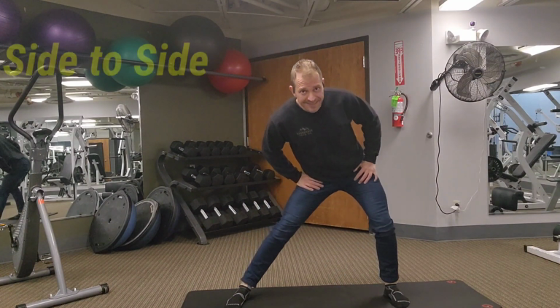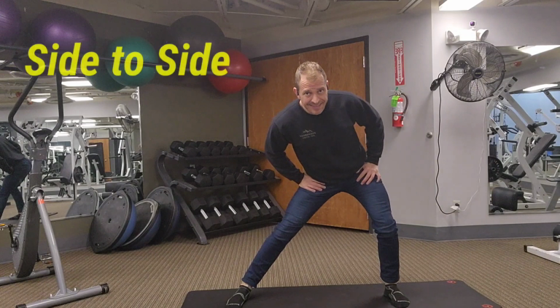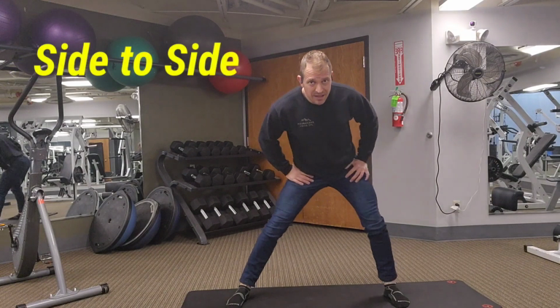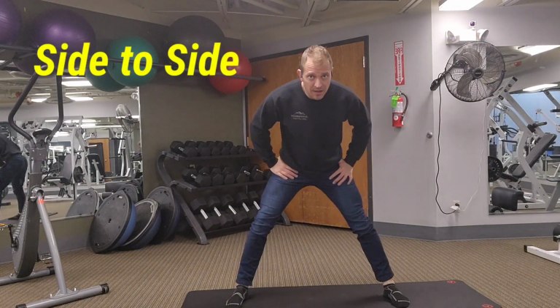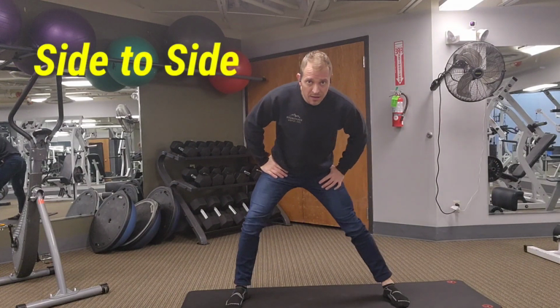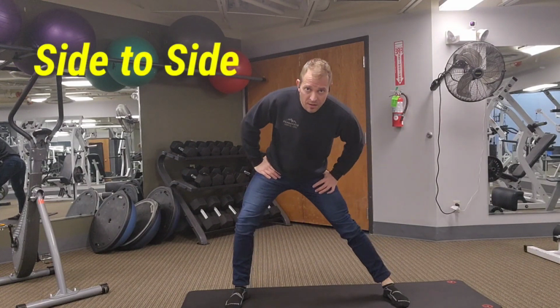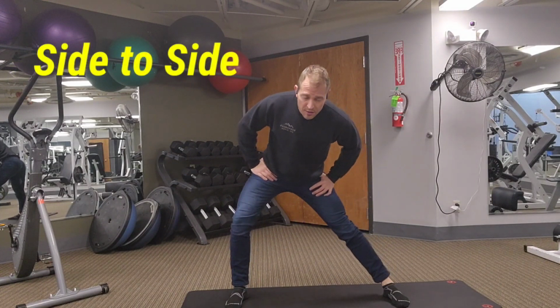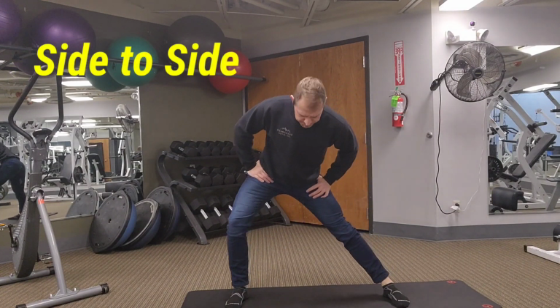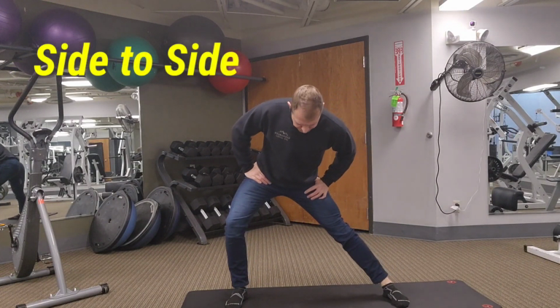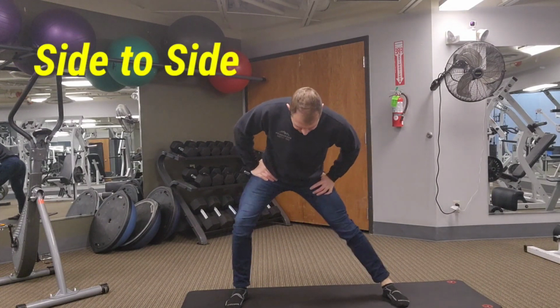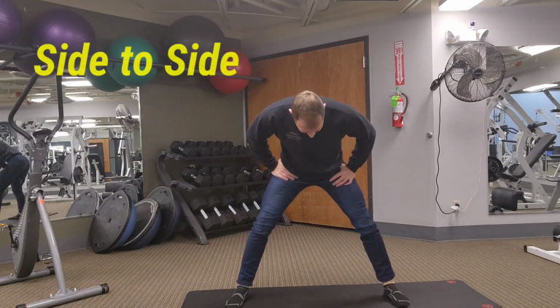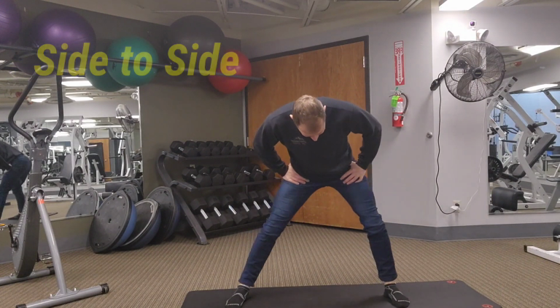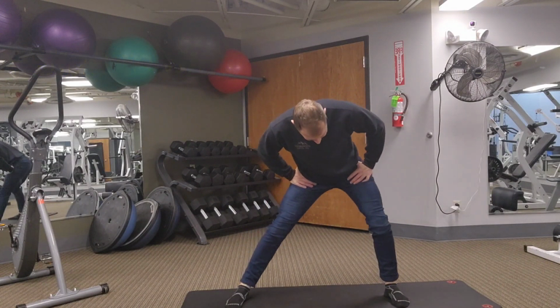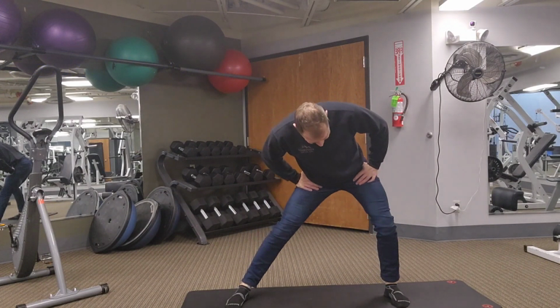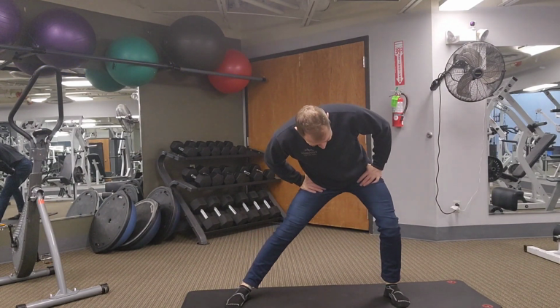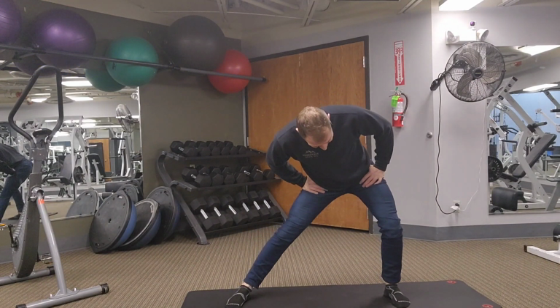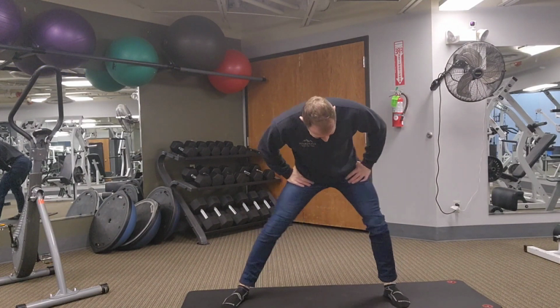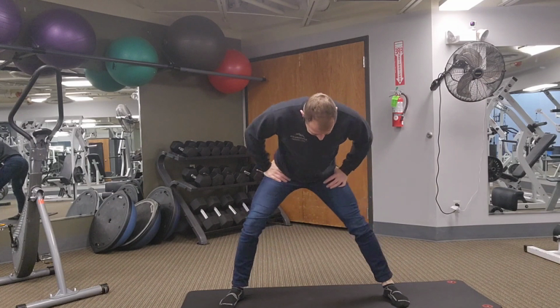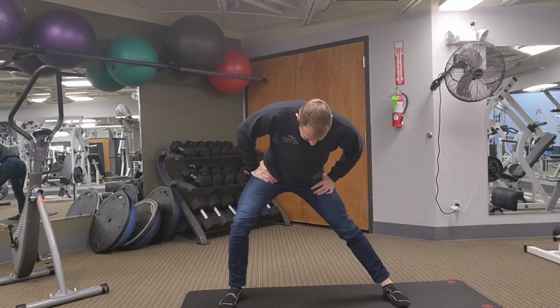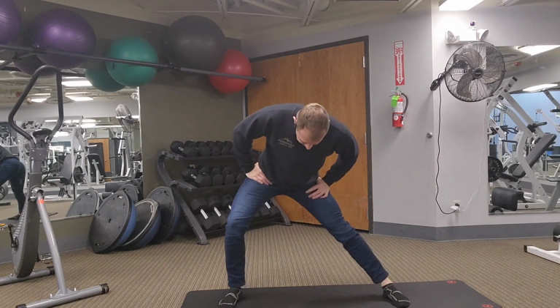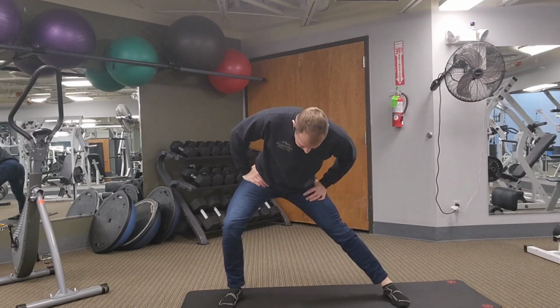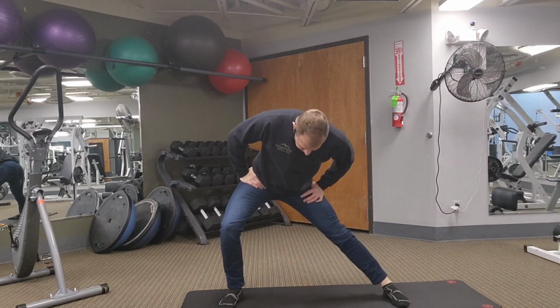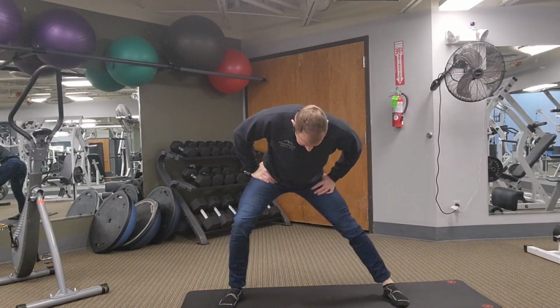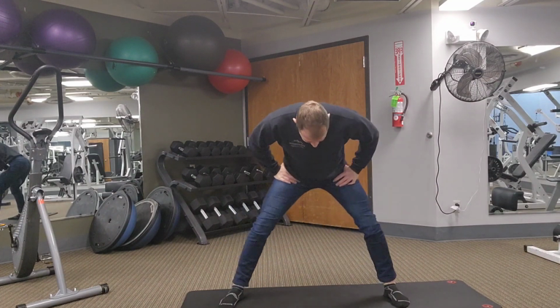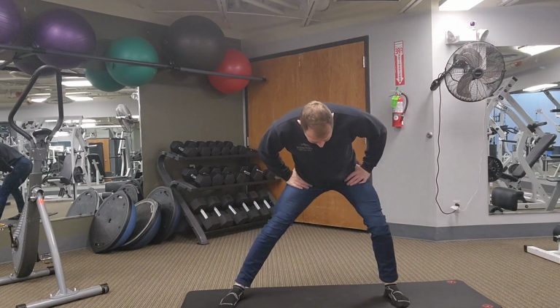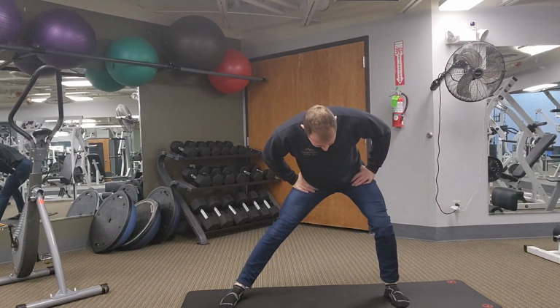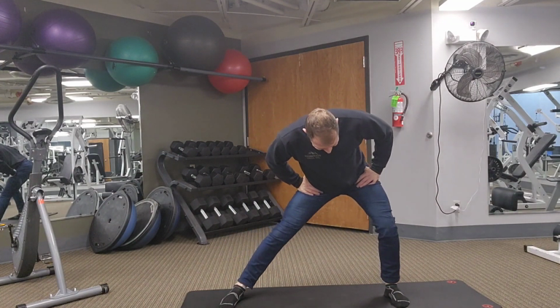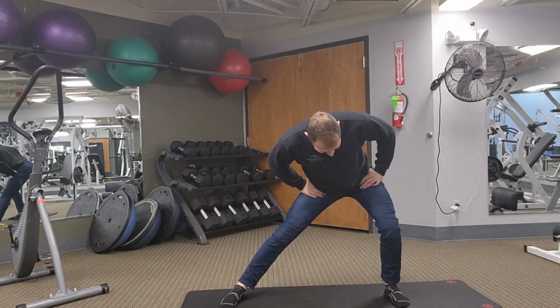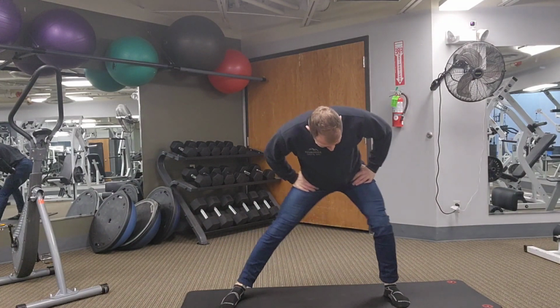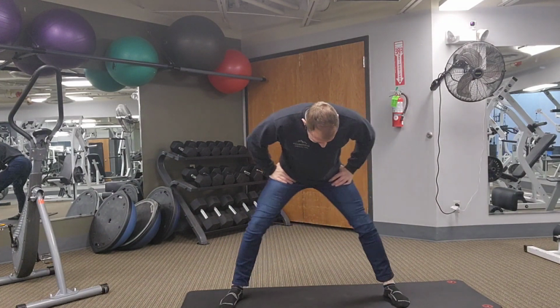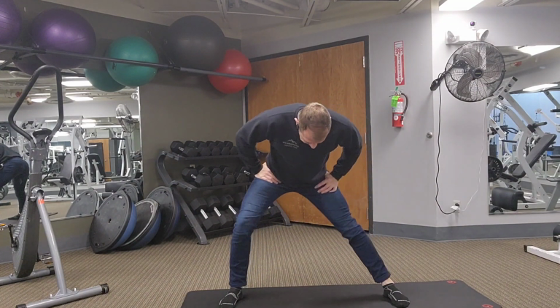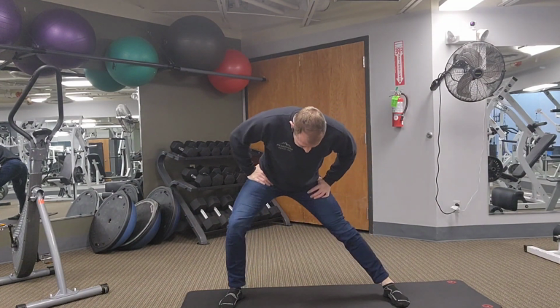Now you're just going to gently start out moving side to side, enough to feel it in the inner thigh on the straight leg. You don't have to go real low to do this, but it does help if you lean into the straight leg.